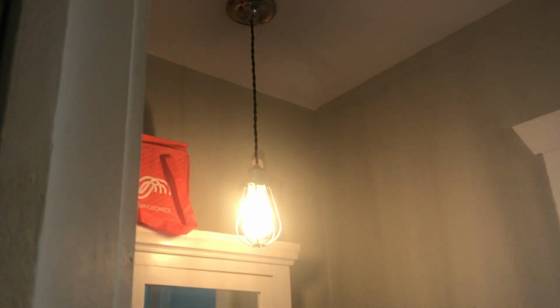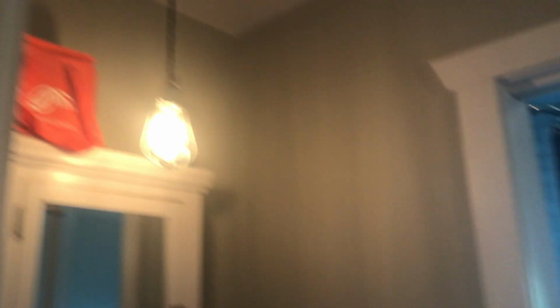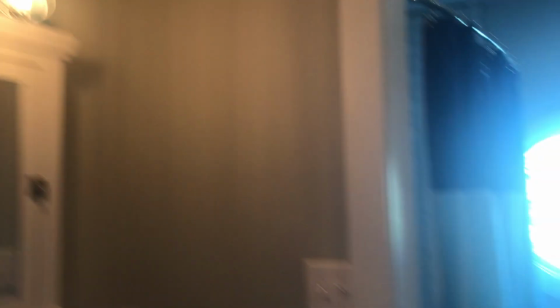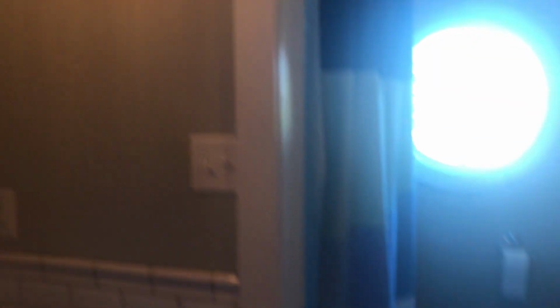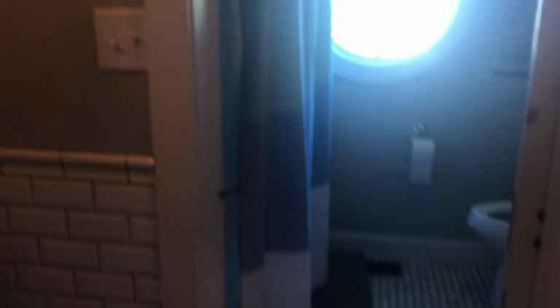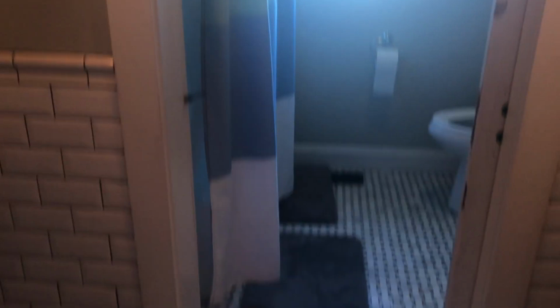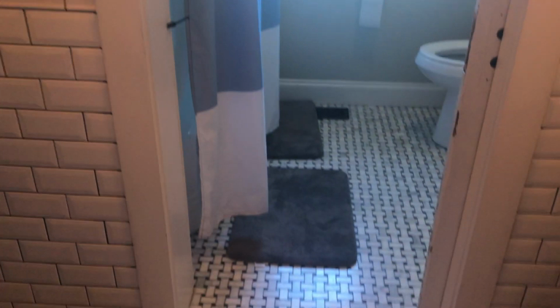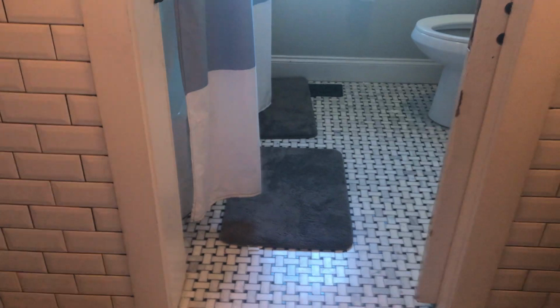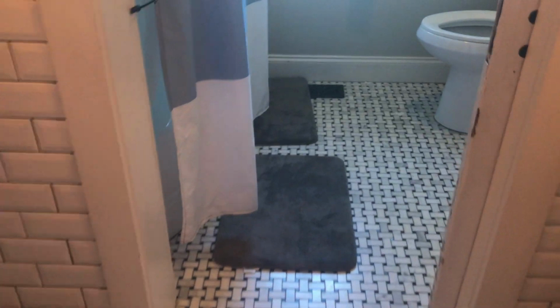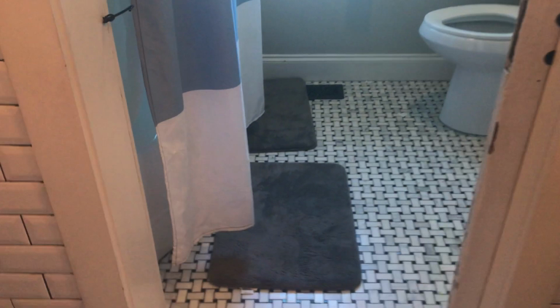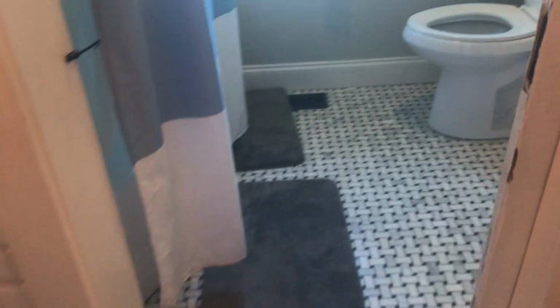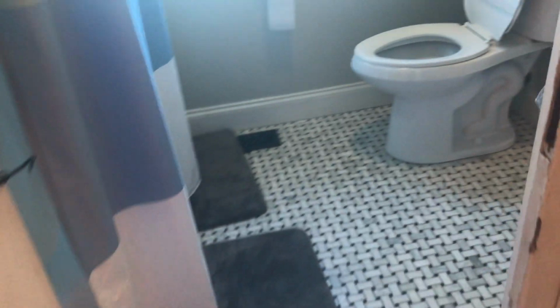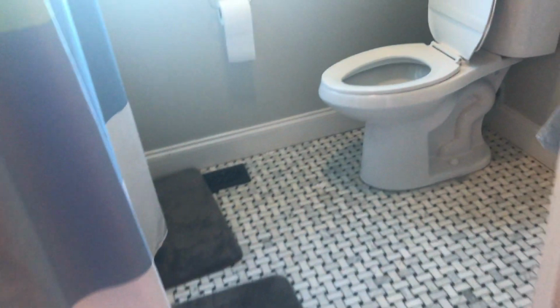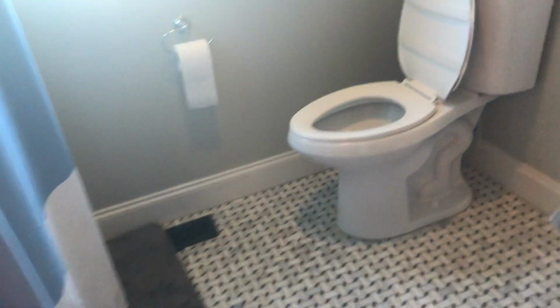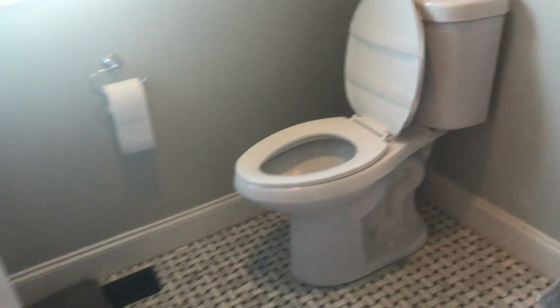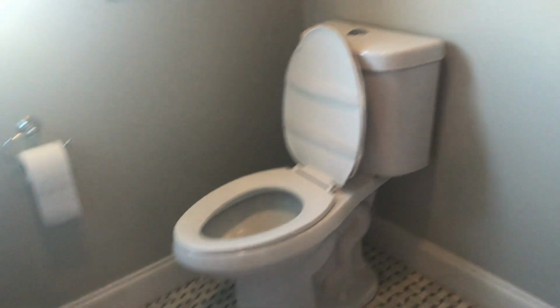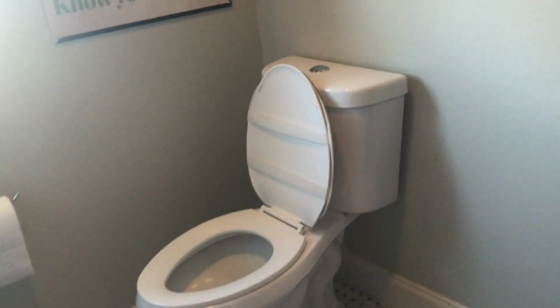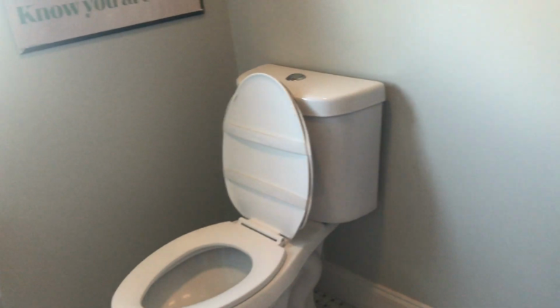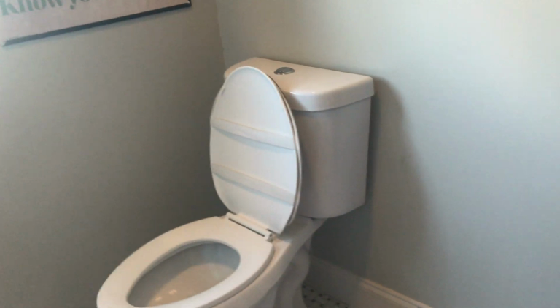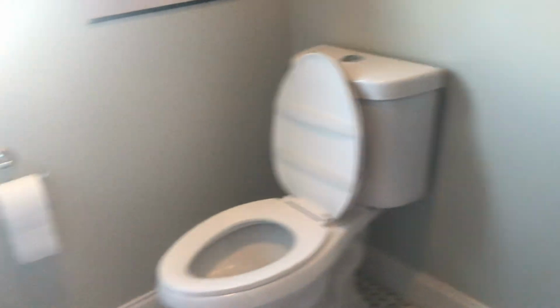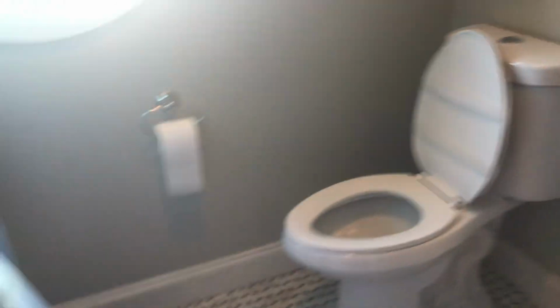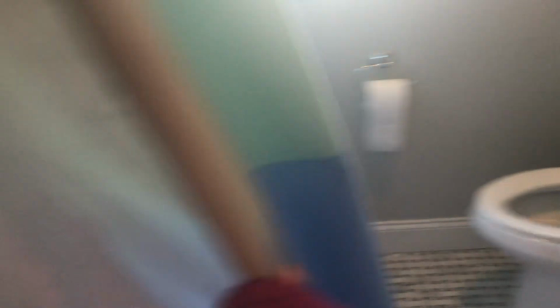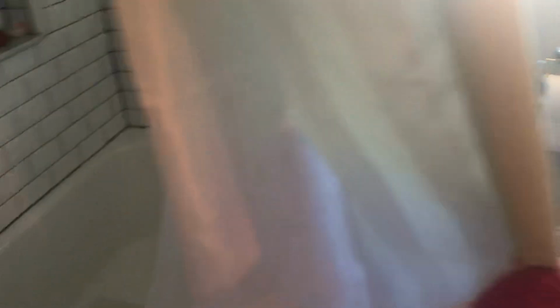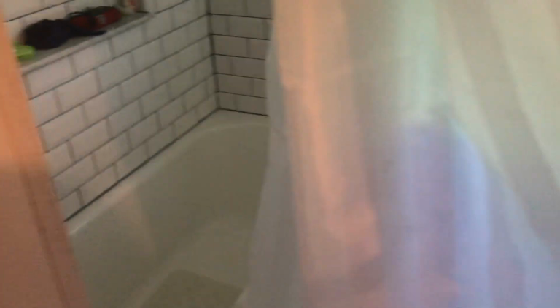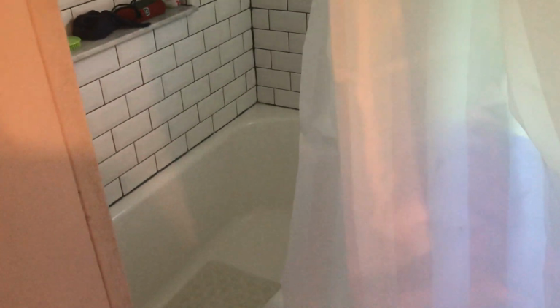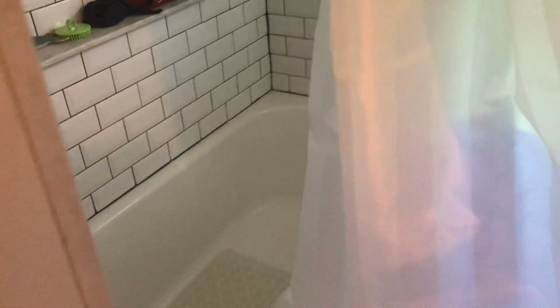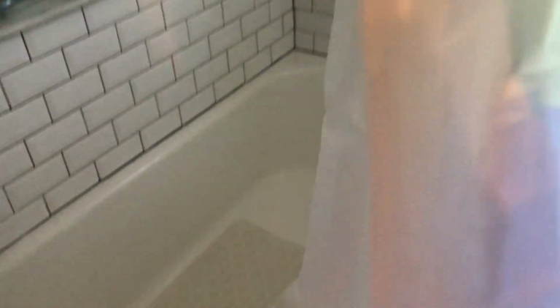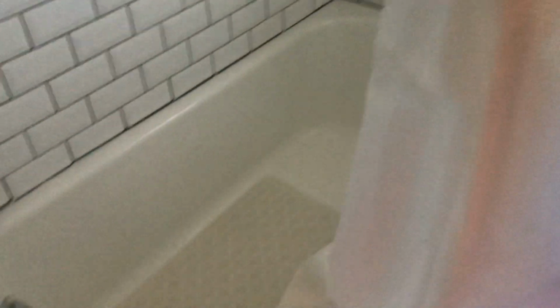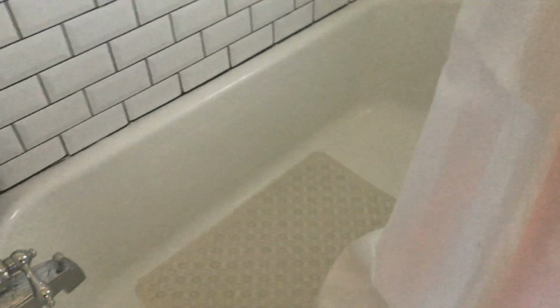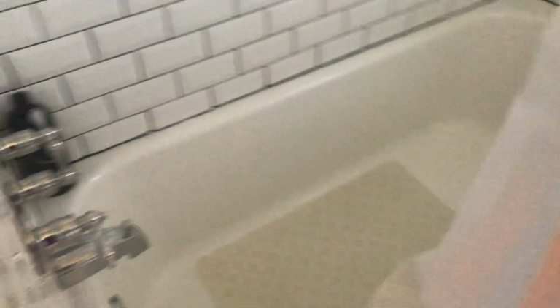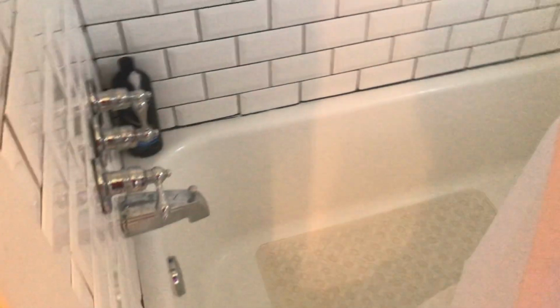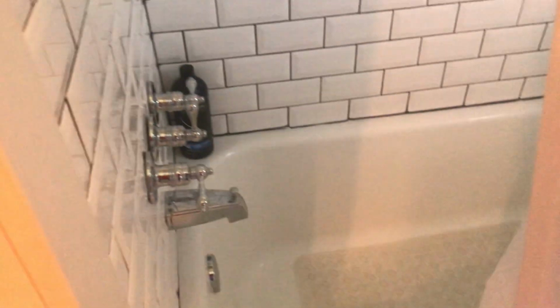And you have a stand-up shower tub combo and a potty on this side.